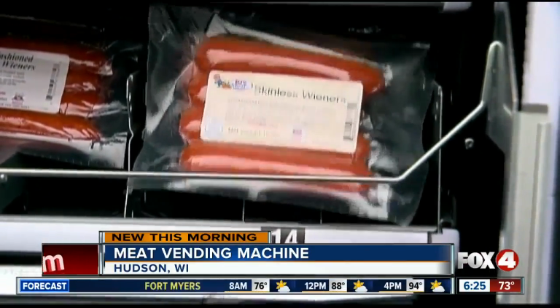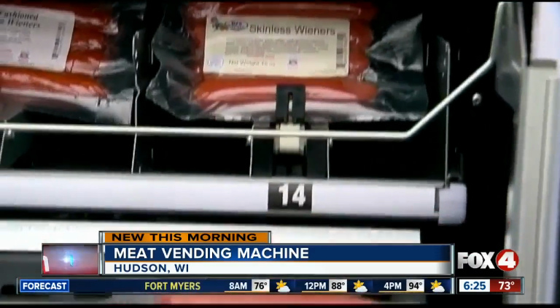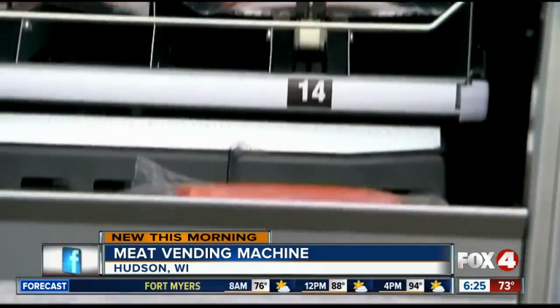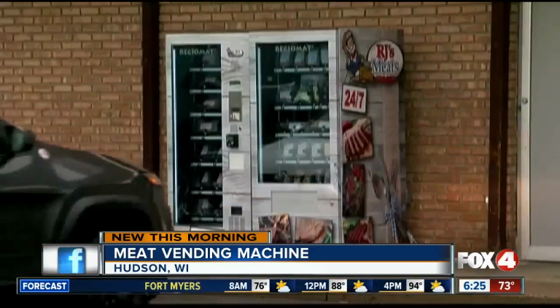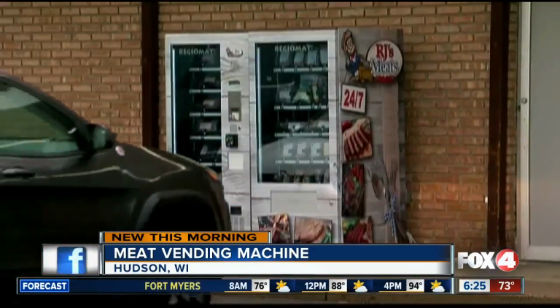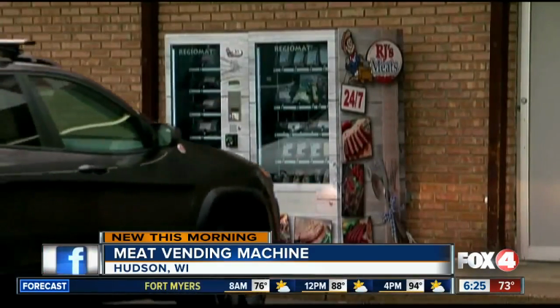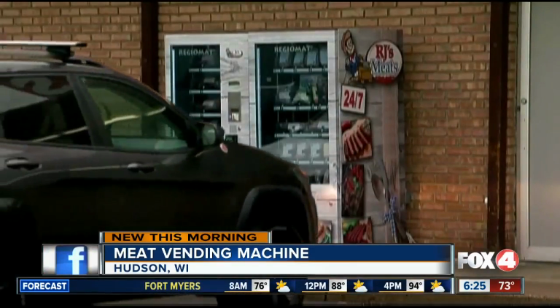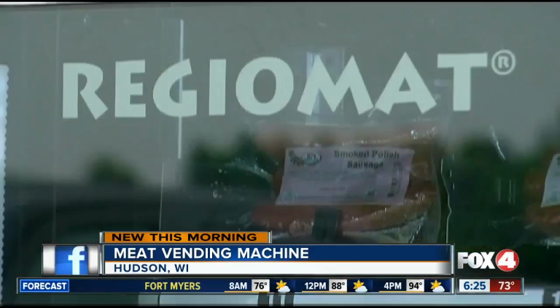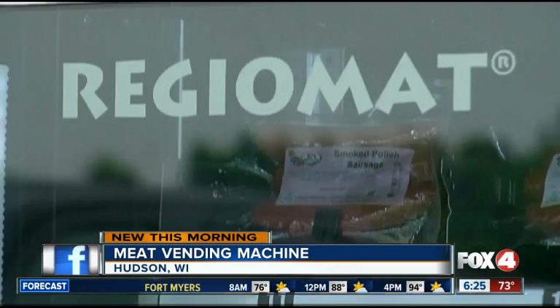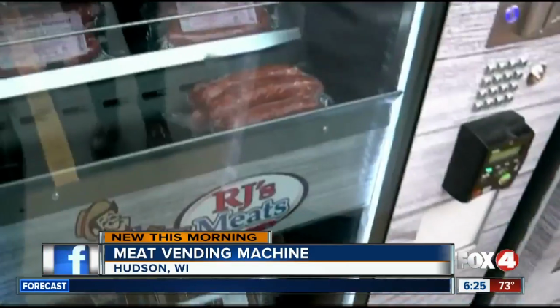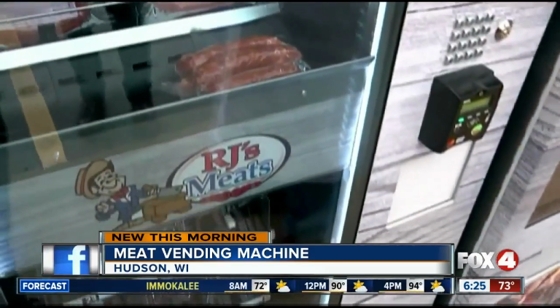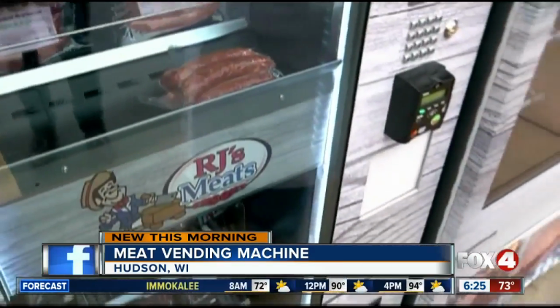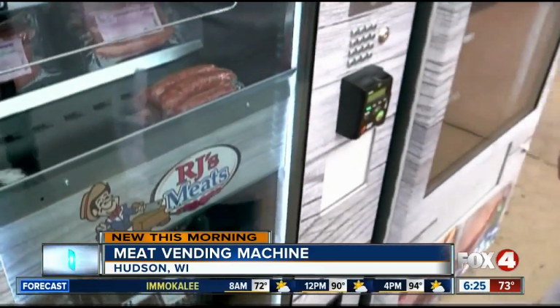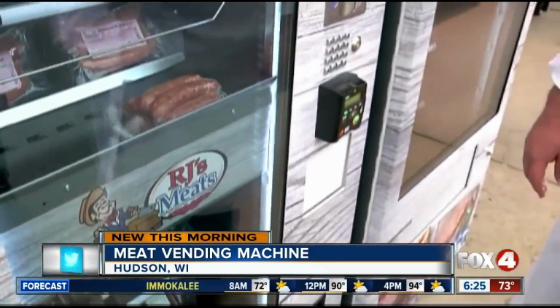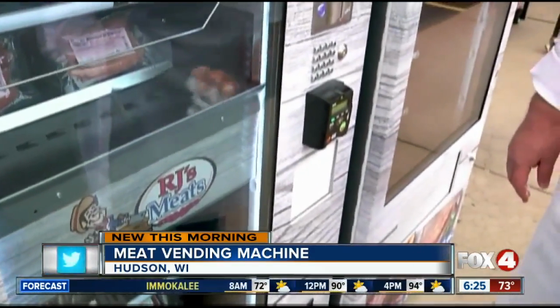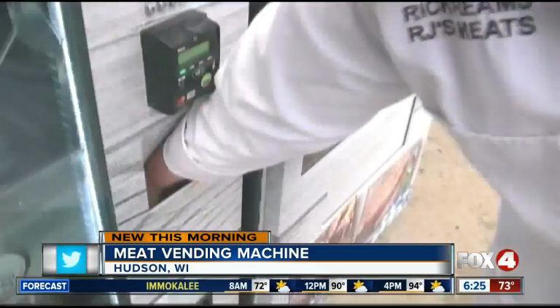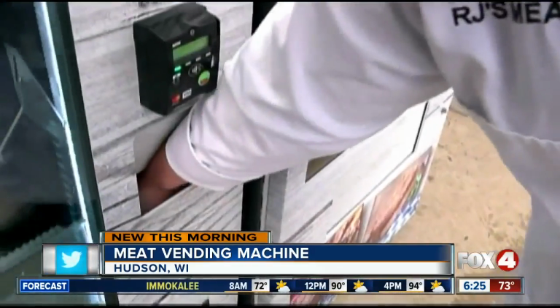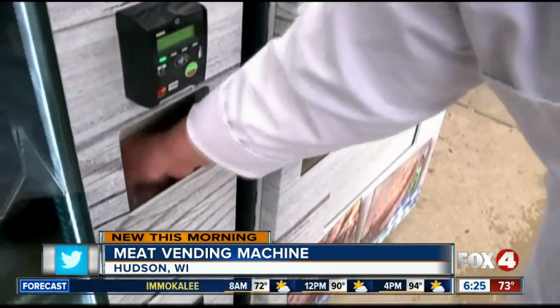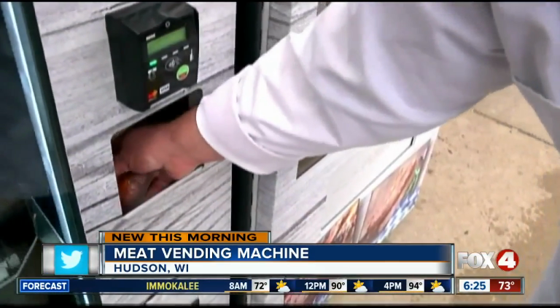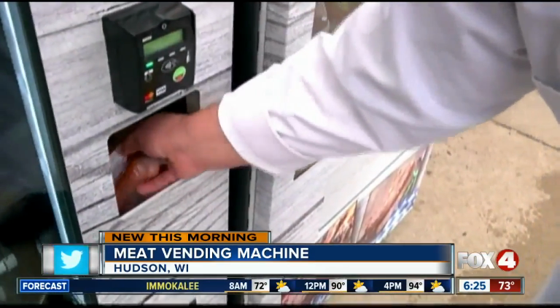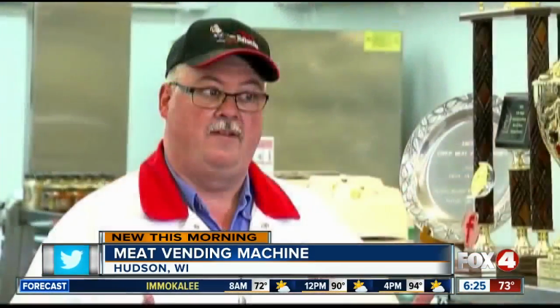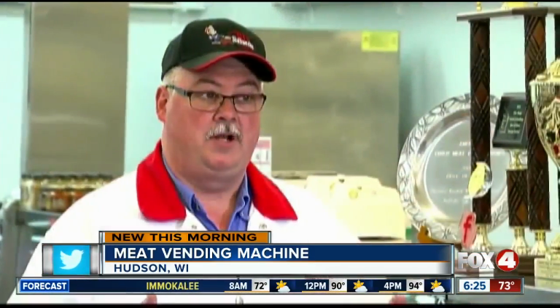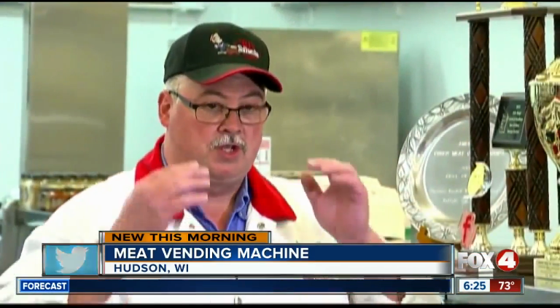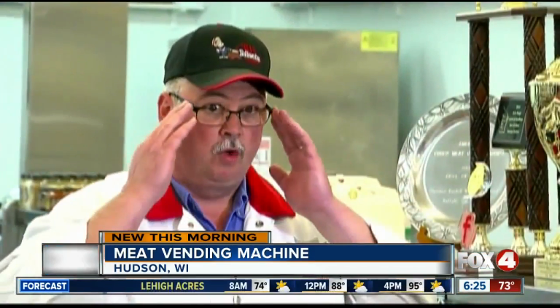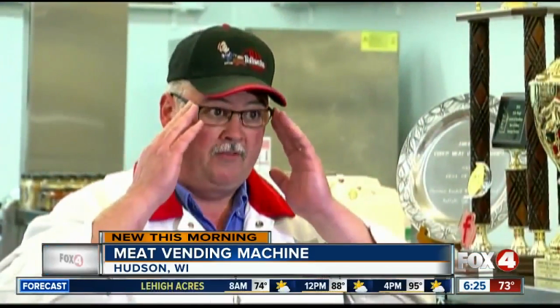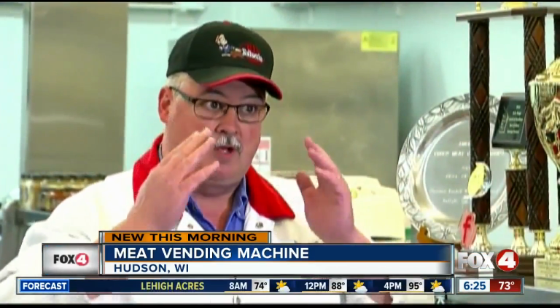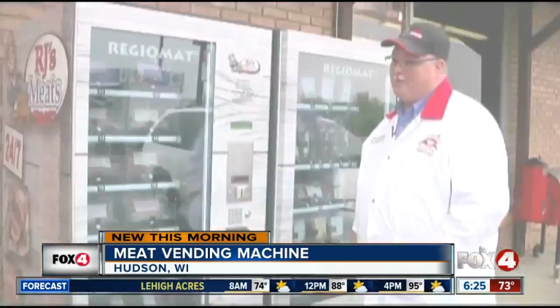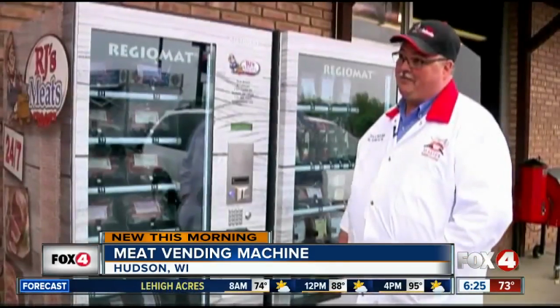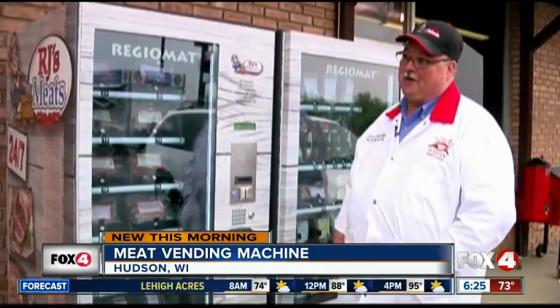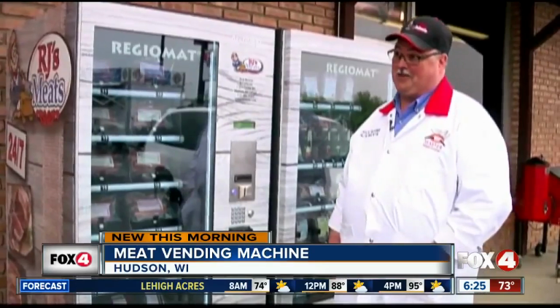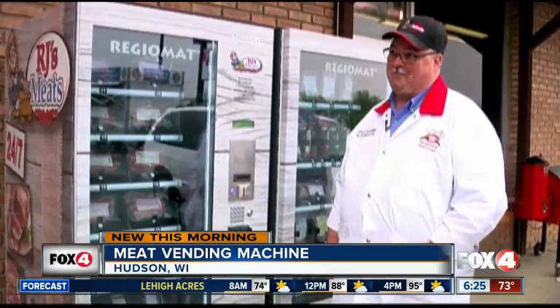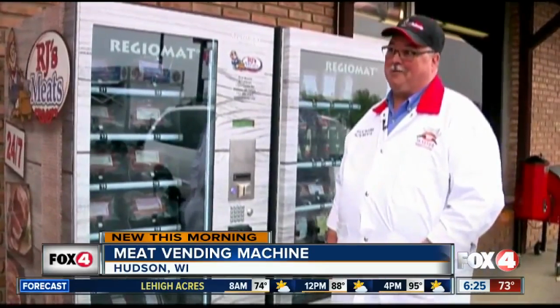It's a new high-tech system from Europe. The refrigerated box, made by Reggio Matt, is designed specifically to dispense fresh meat. We have limited hours — Sundays we're open 11 to 3. I've been waiting four years for this, so I'm pretty pumped.